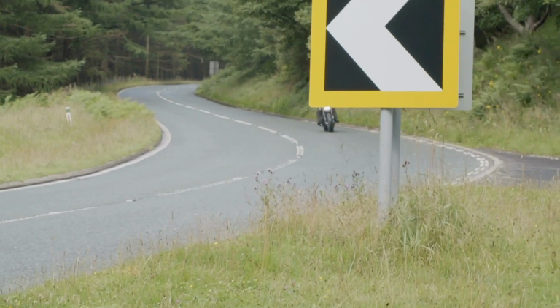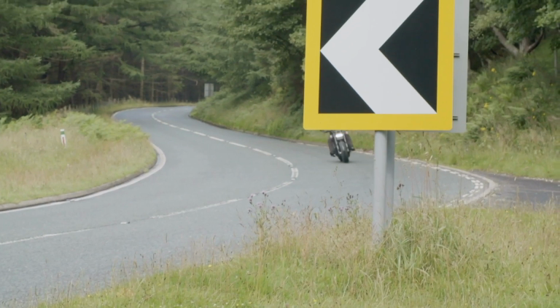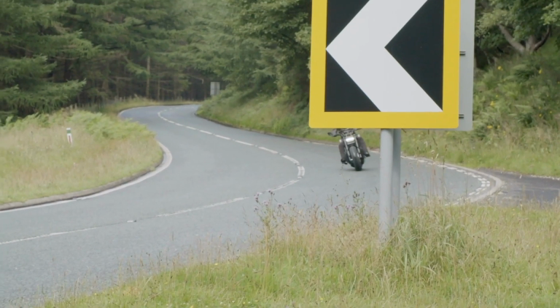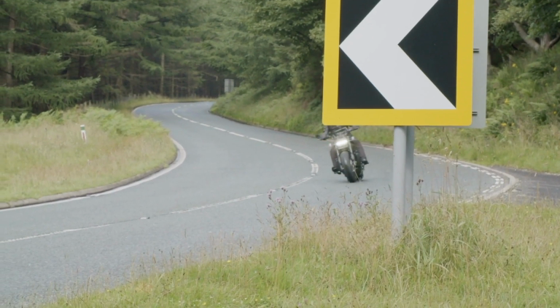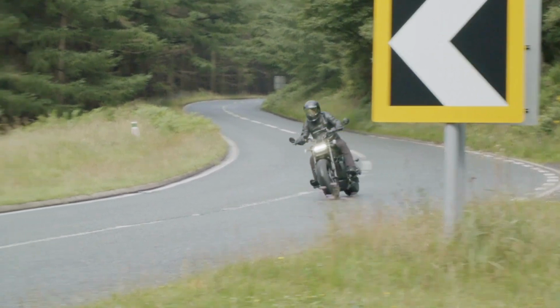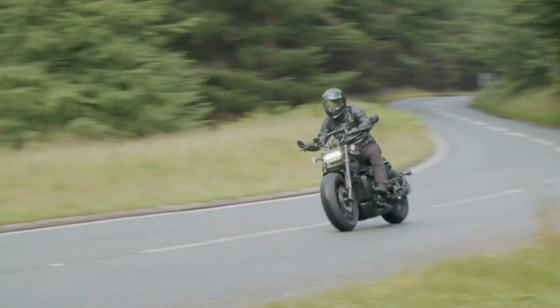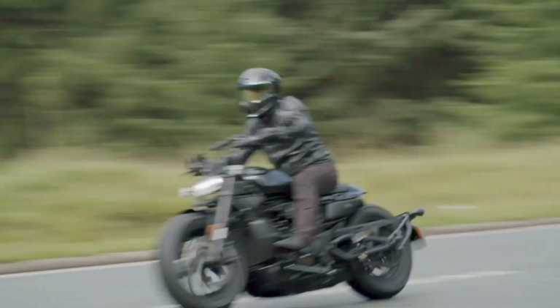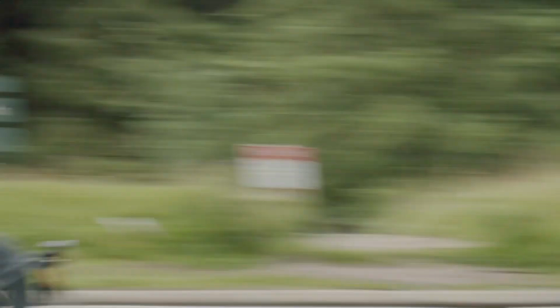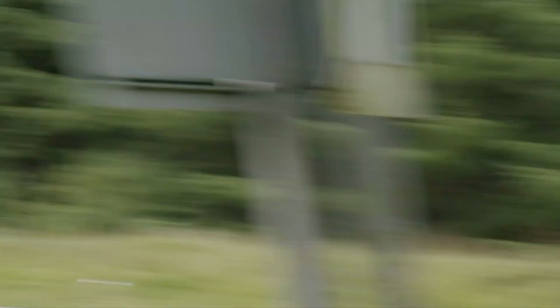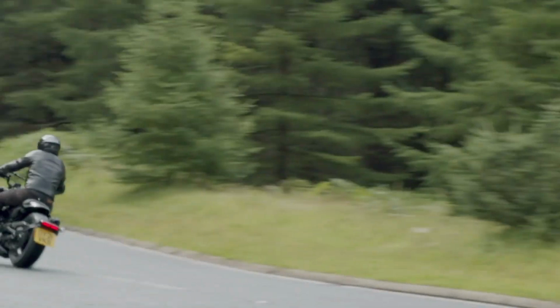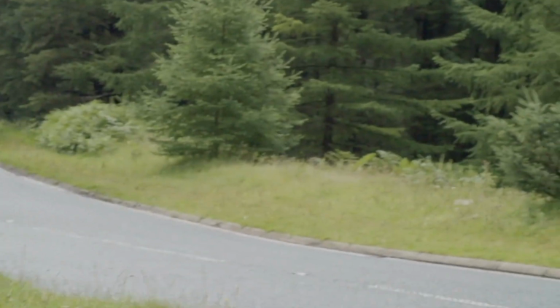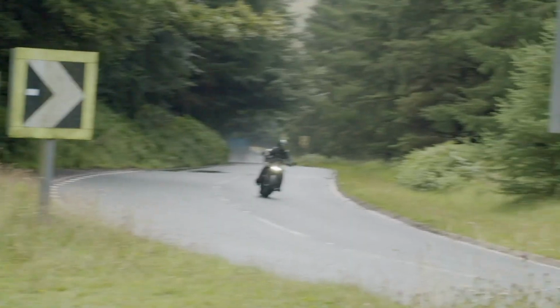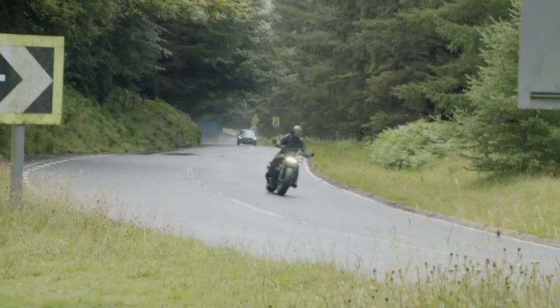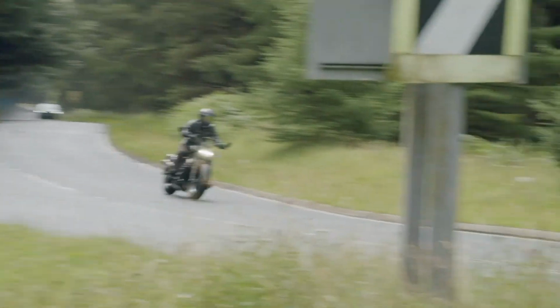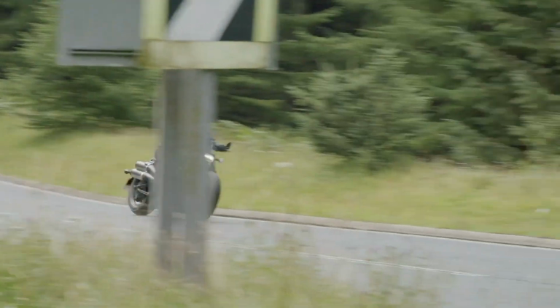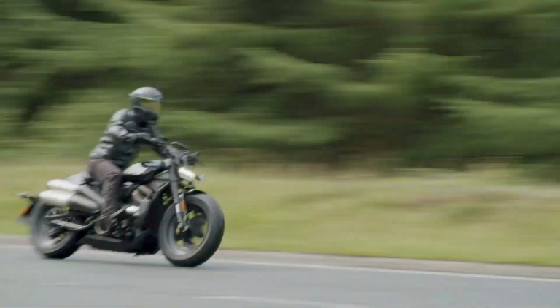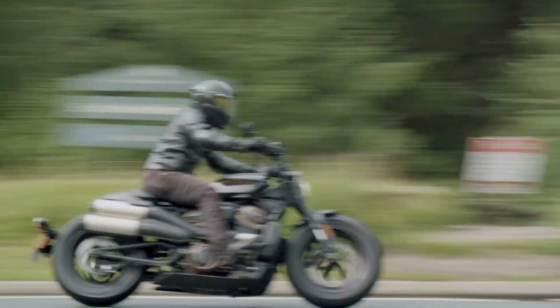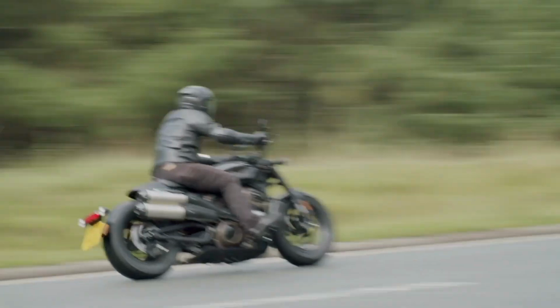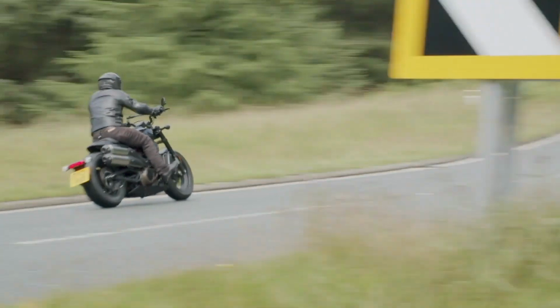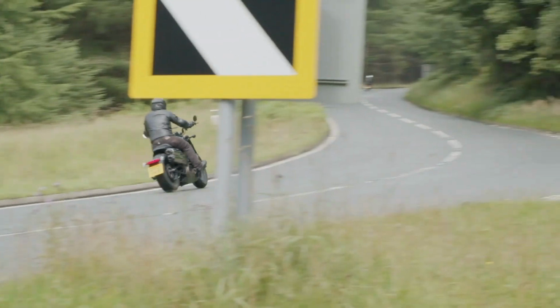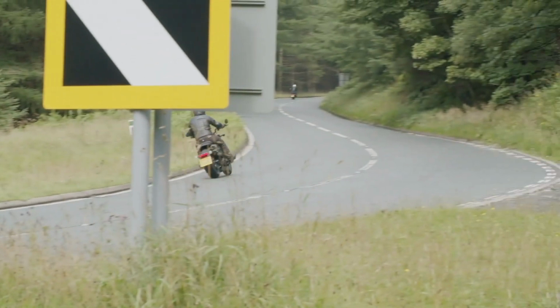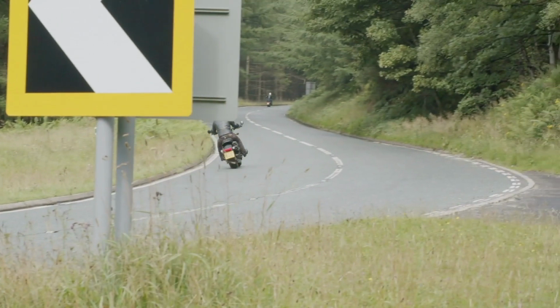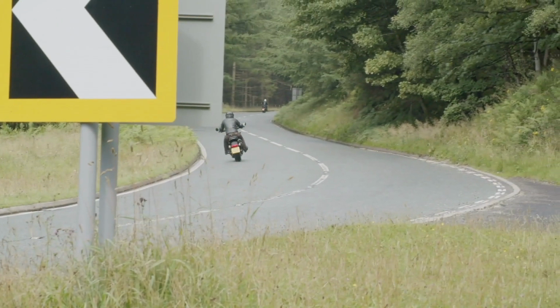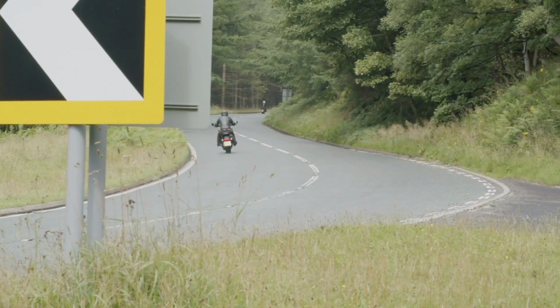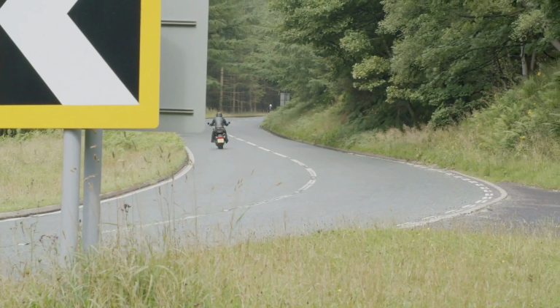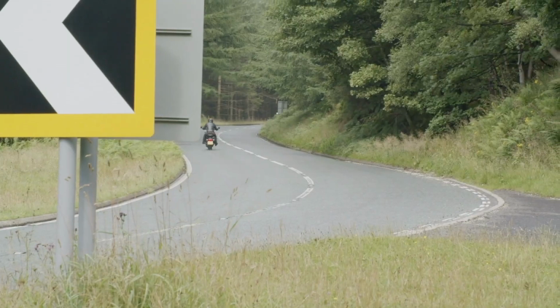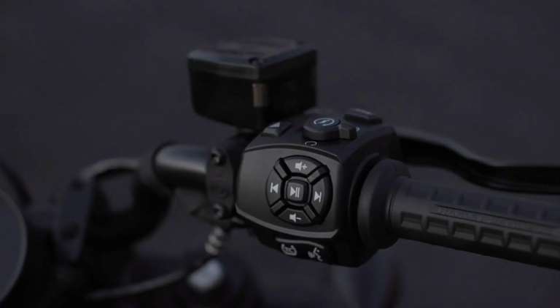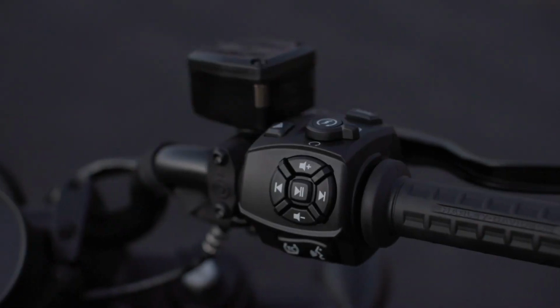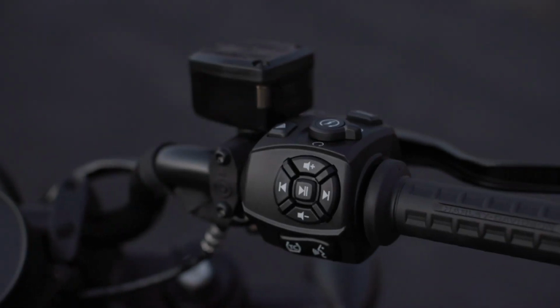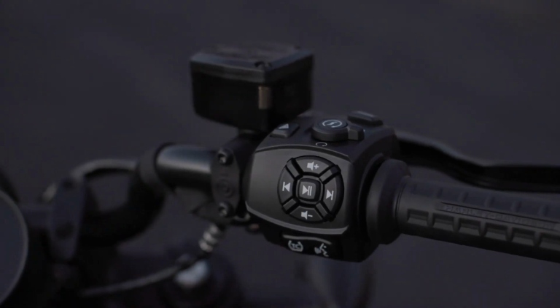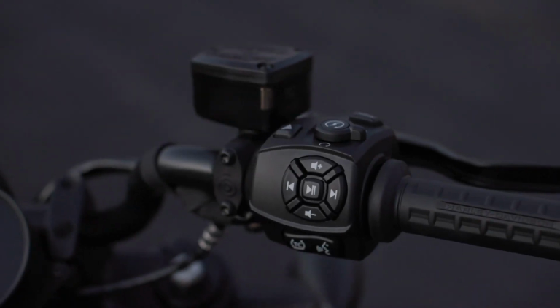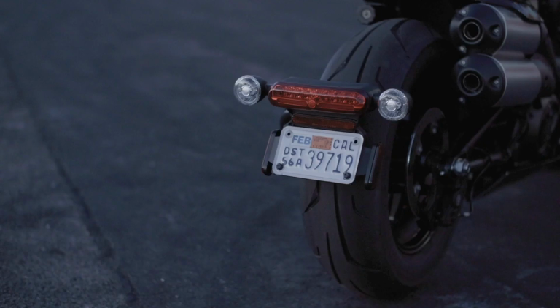Heading out of Manchester and onto Snake Pass, the dry roads are egging me on to switch the bike up into its full-fat sport mode. The ultra-direct throttle response is now wrenching at my shoulders as the bike's maximum 120bhp is sent straight to the back wheel.